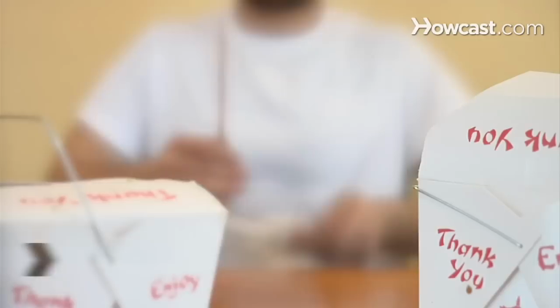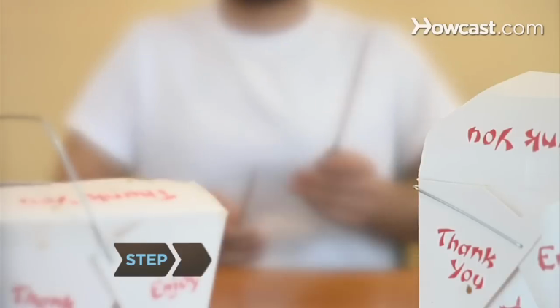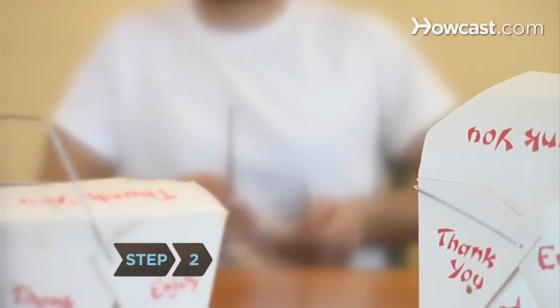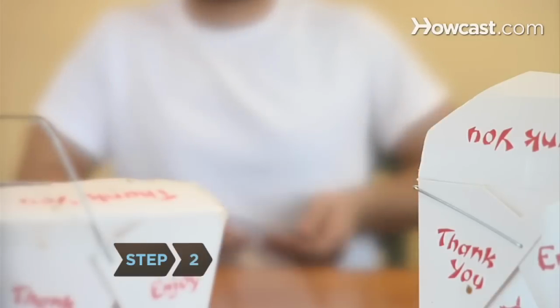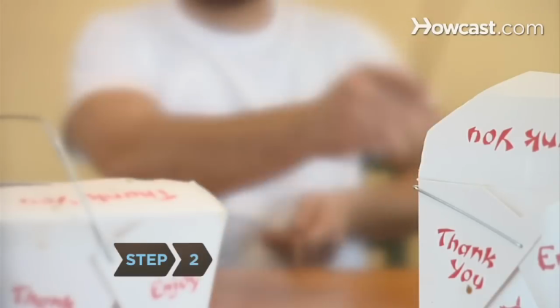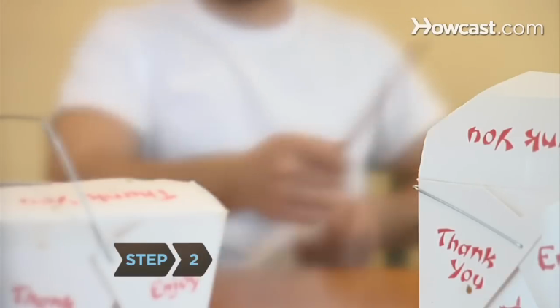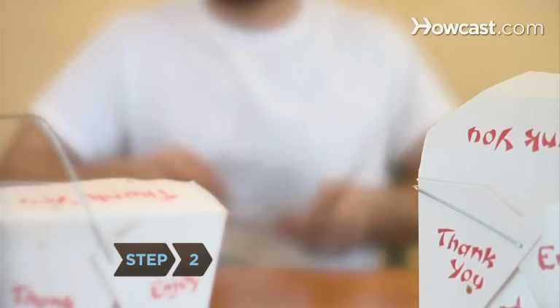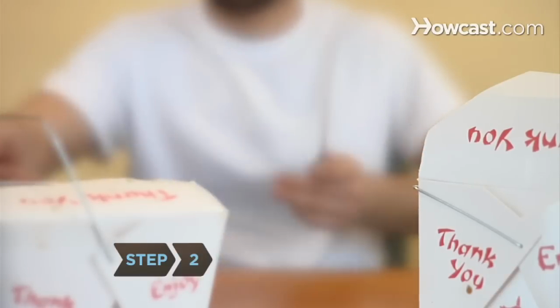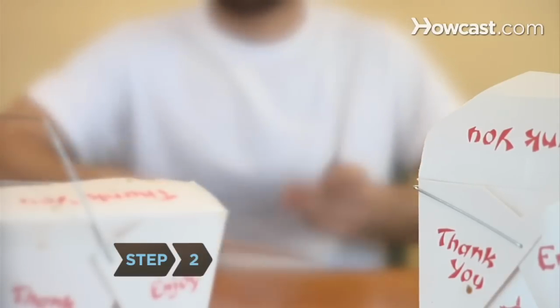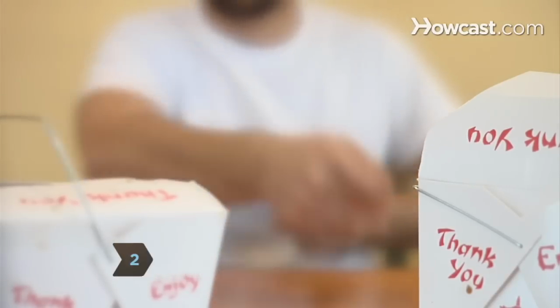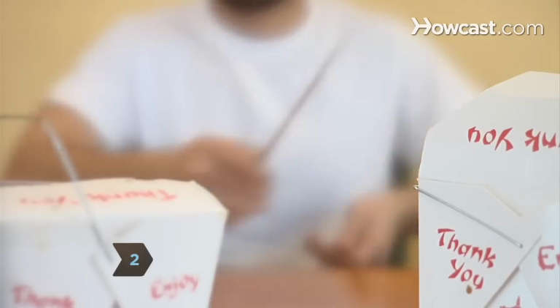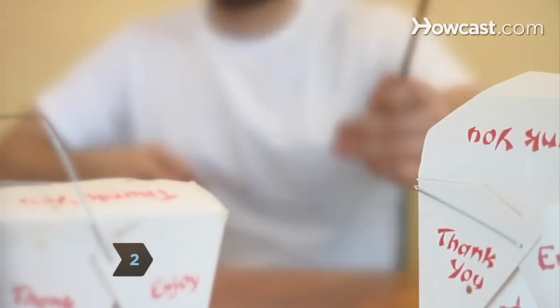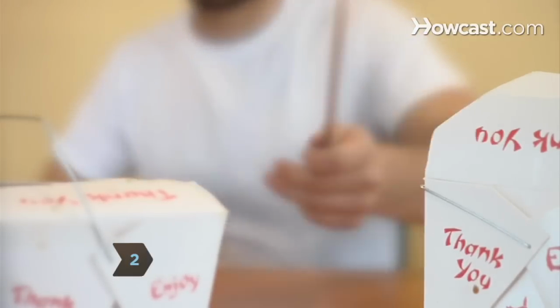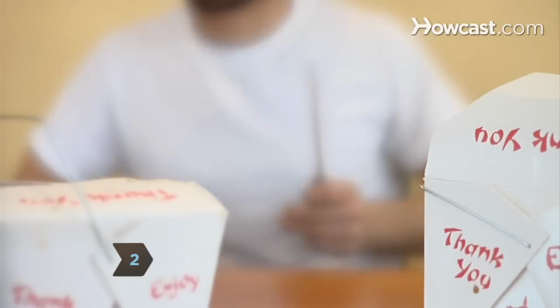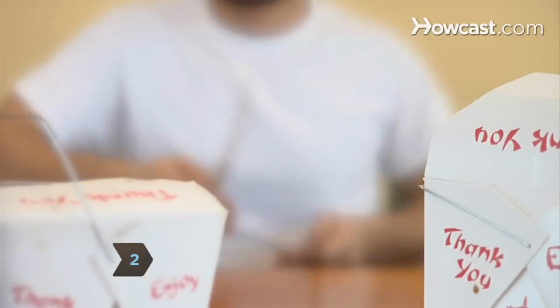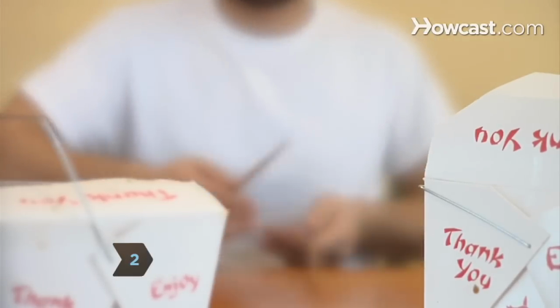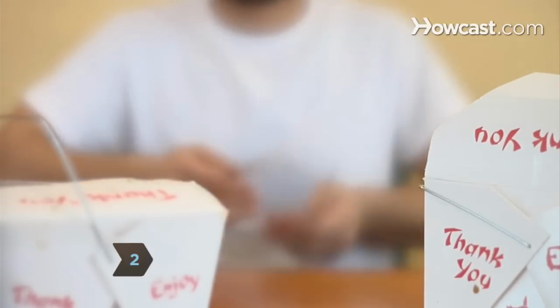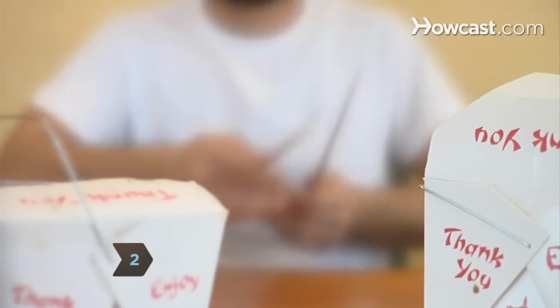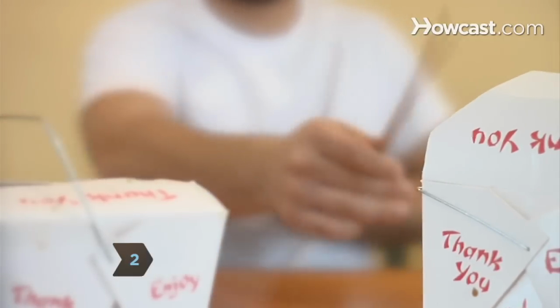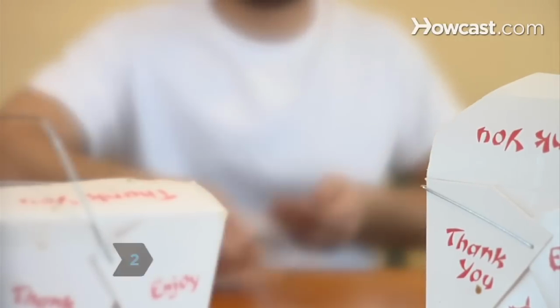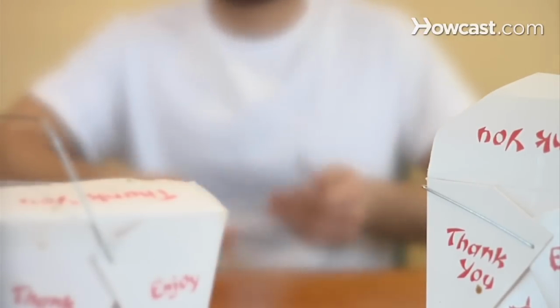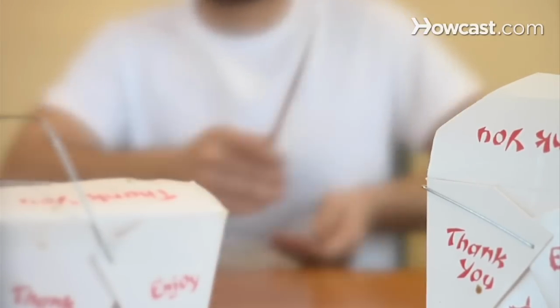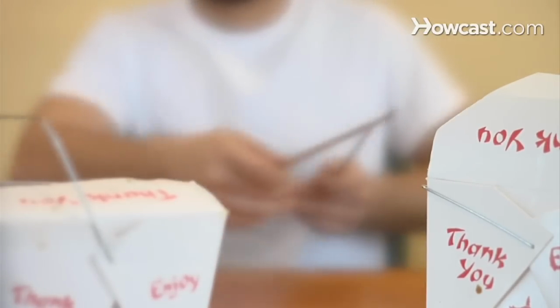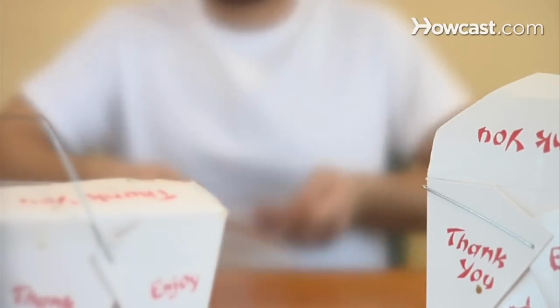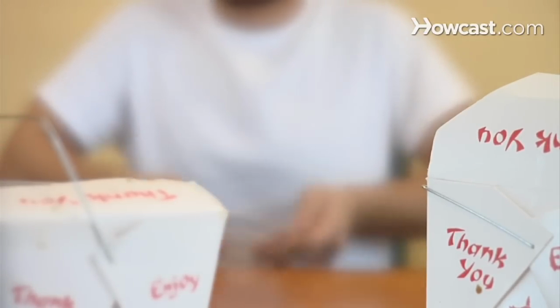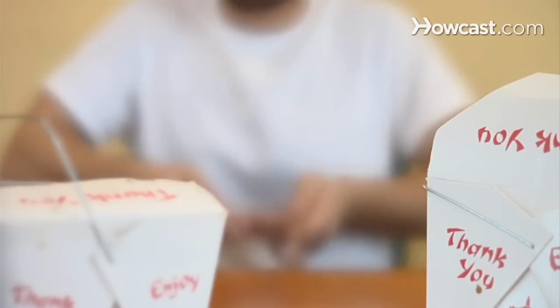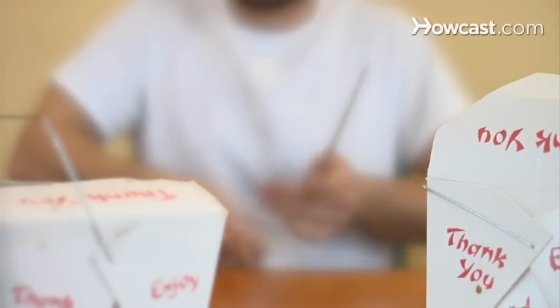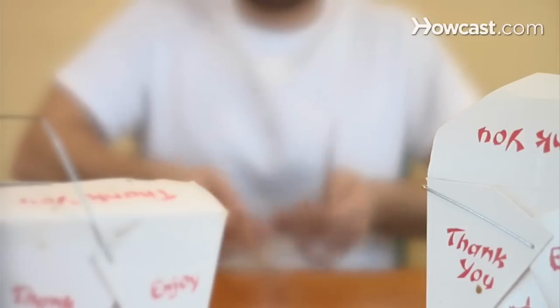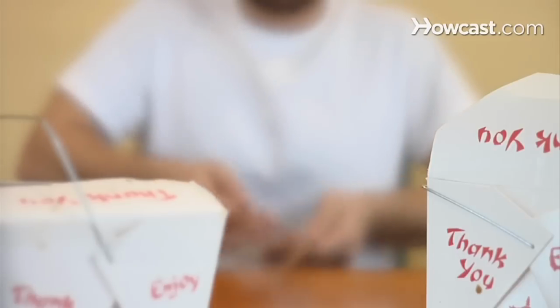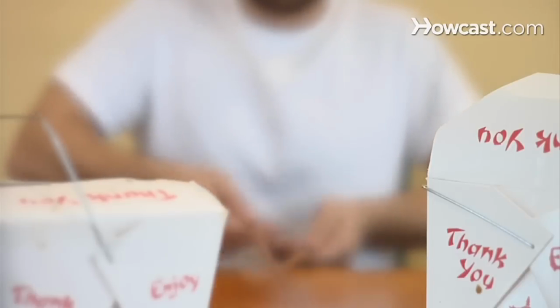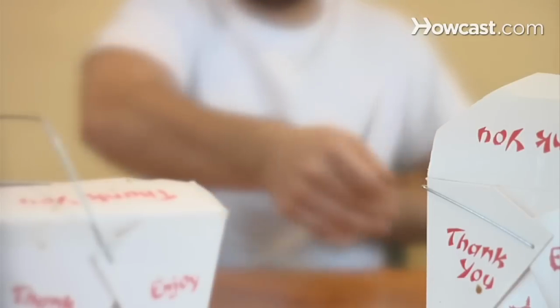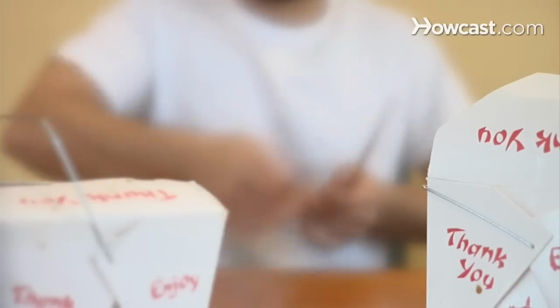Step 2. Refrain from using your chopsticks for anything other than eating. Don't roll them on the table like drumsticks or use them to stir your food.